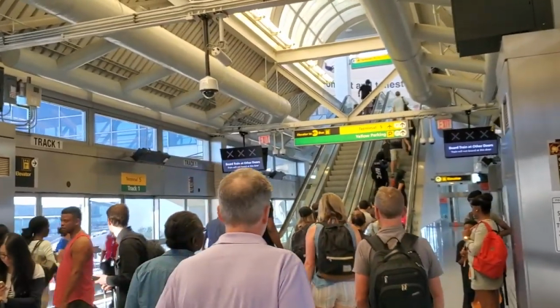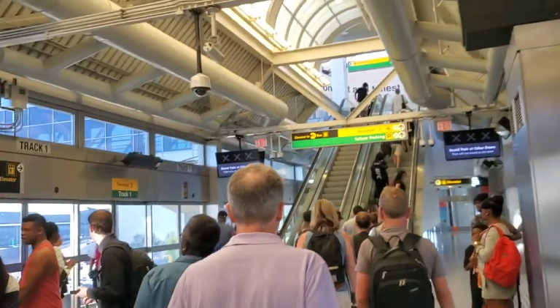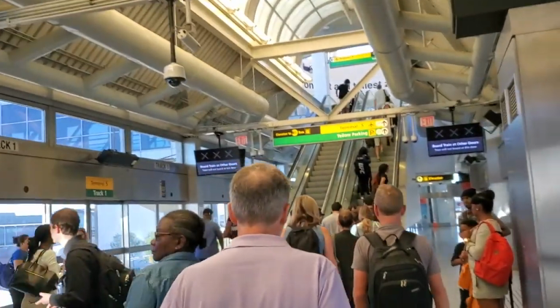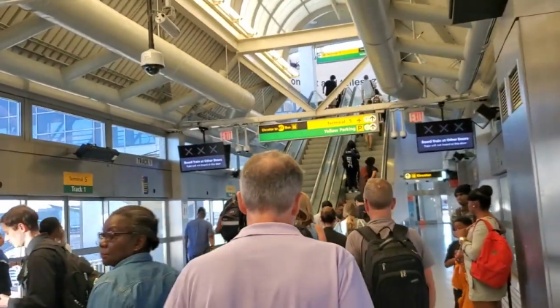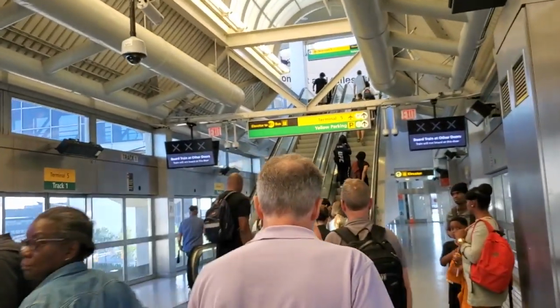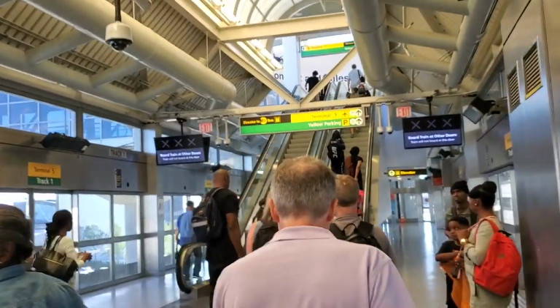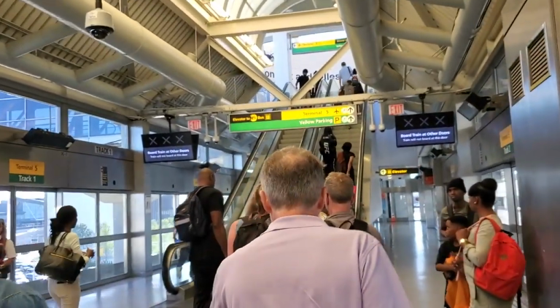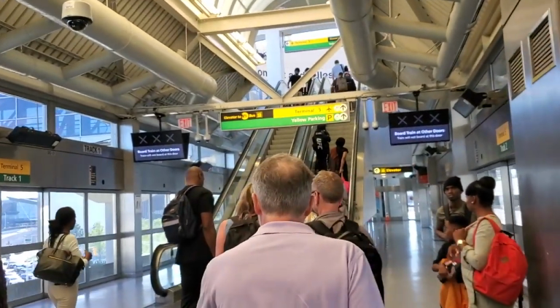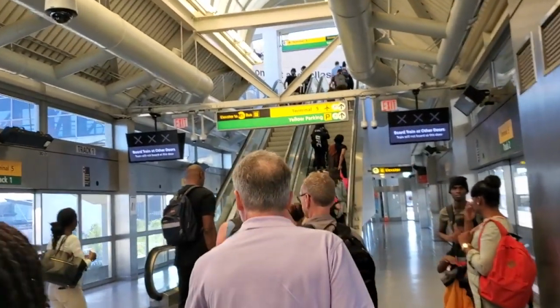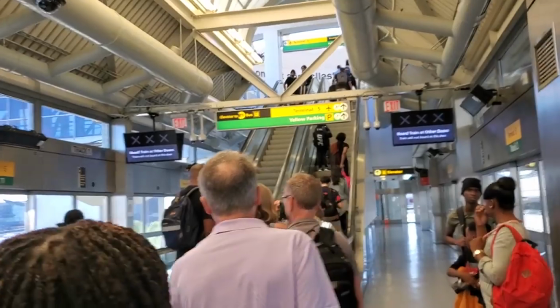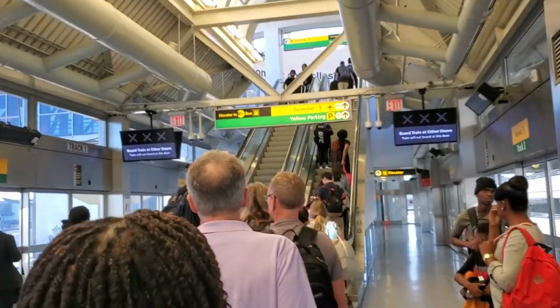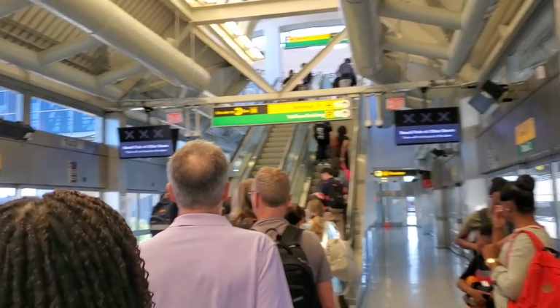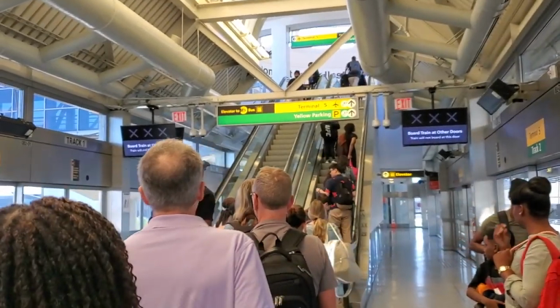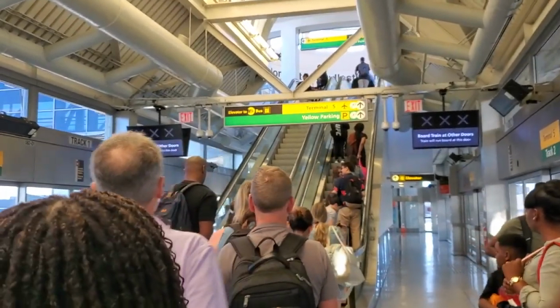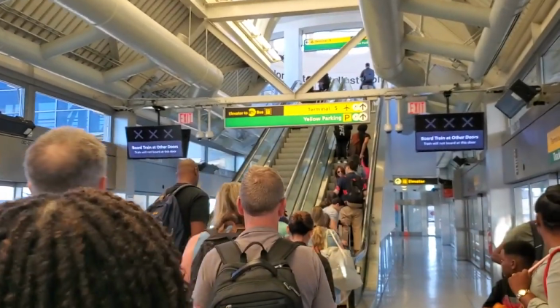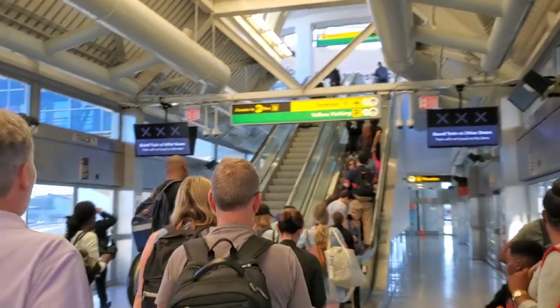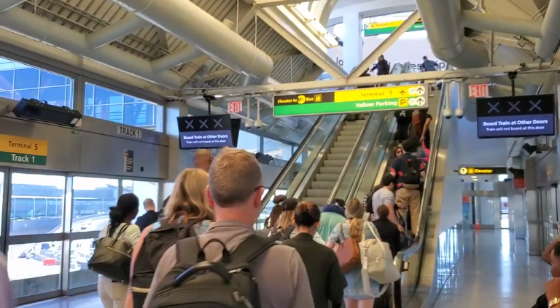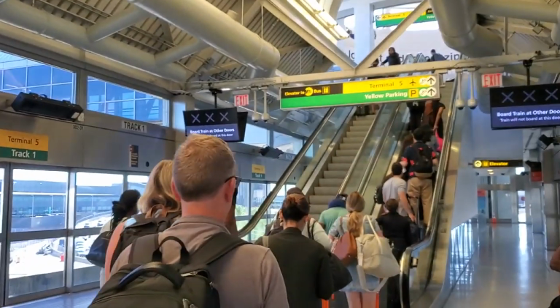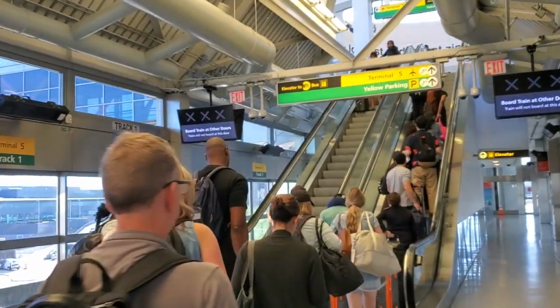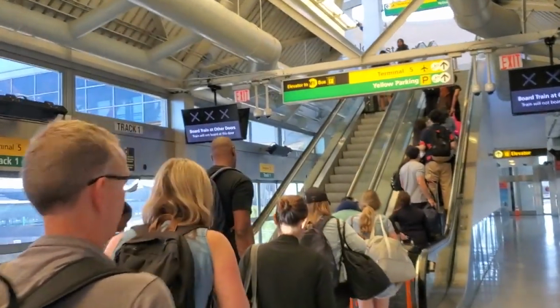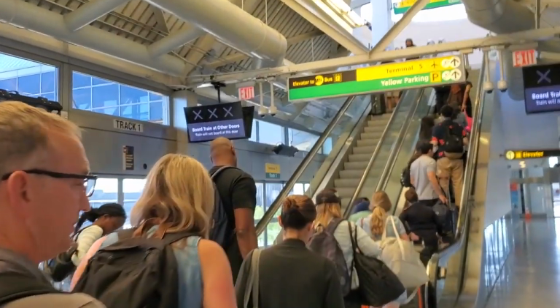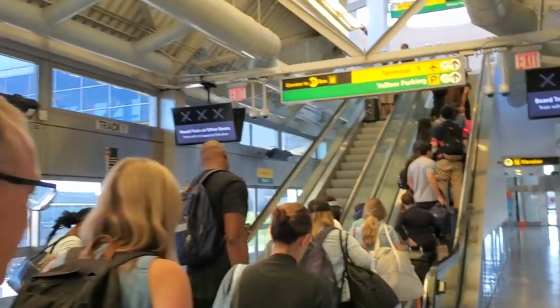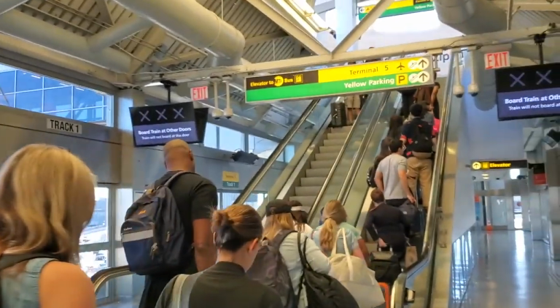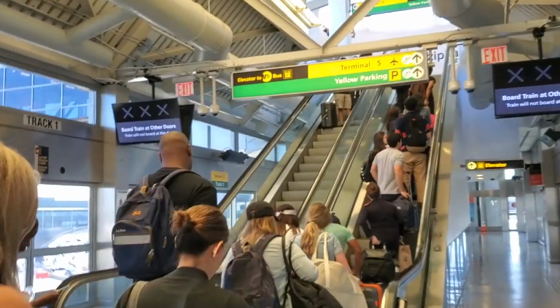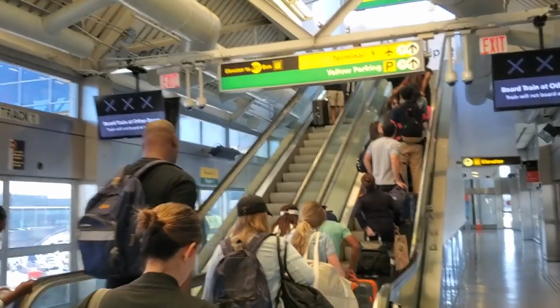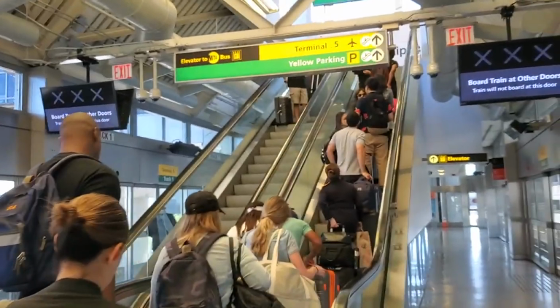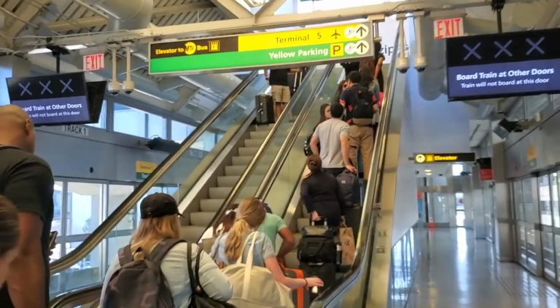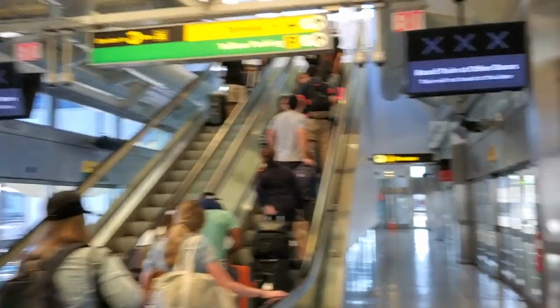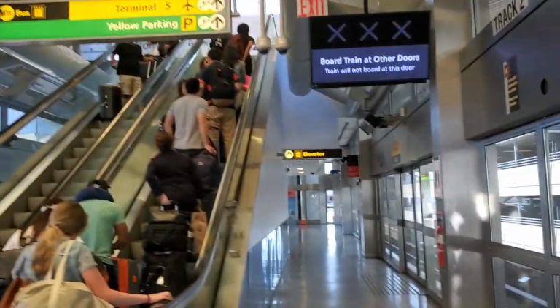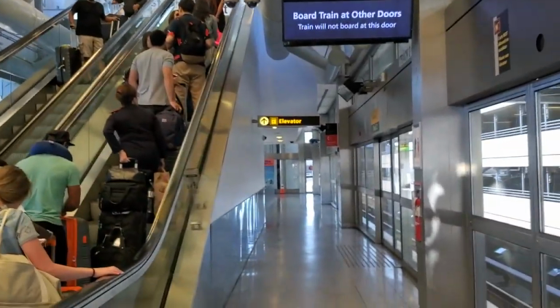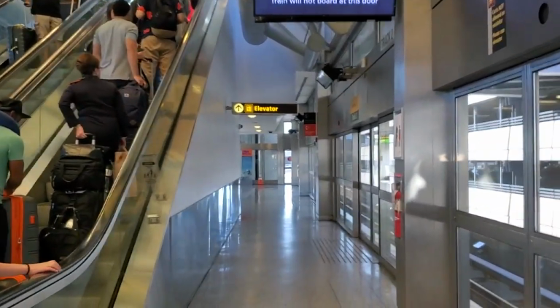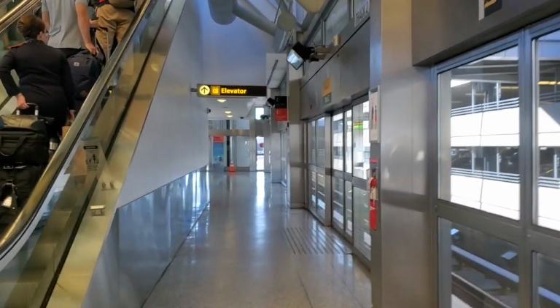The escalators are usually super crowded, as you can see here. This can be a pain if you have roller luggage like most people, so I'll show you where the elevators are, so this way you don't have to deal with this mess.